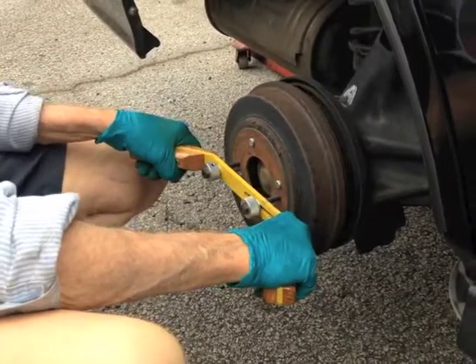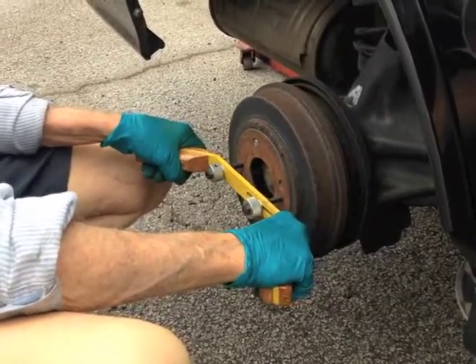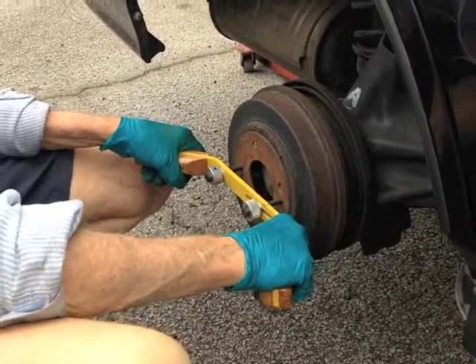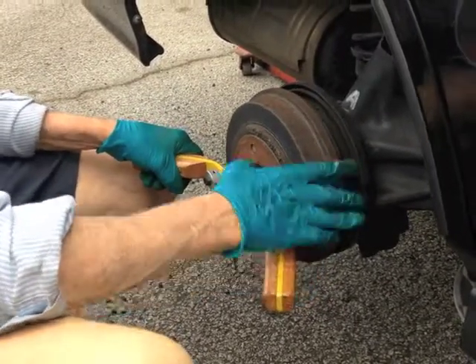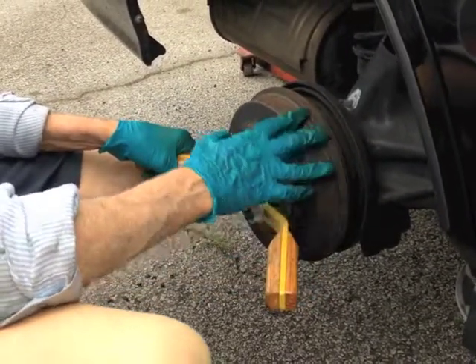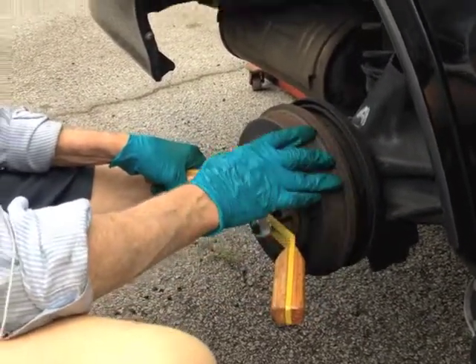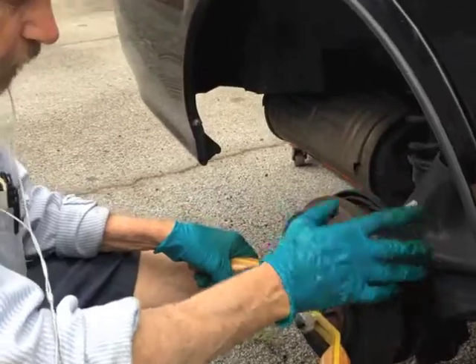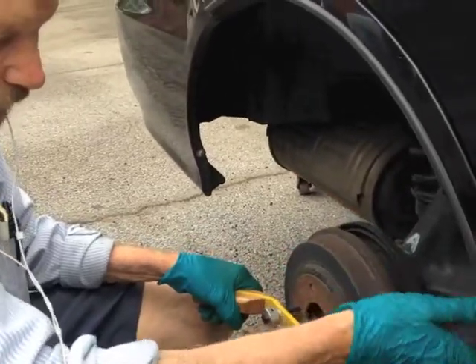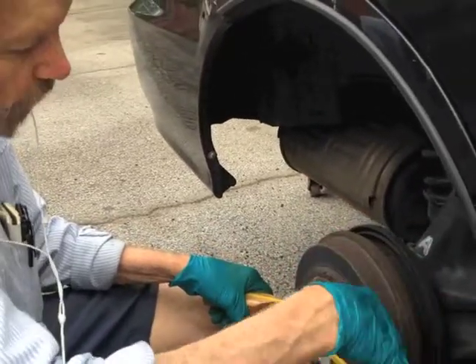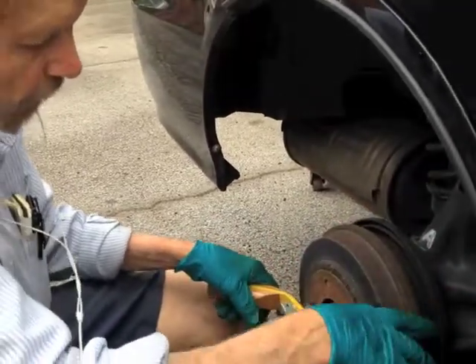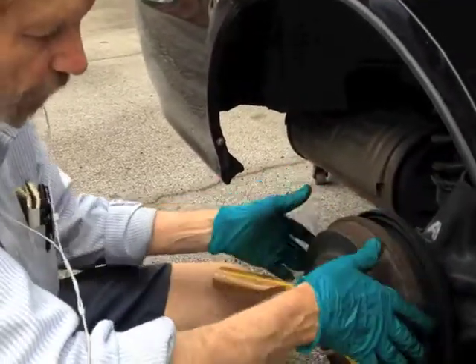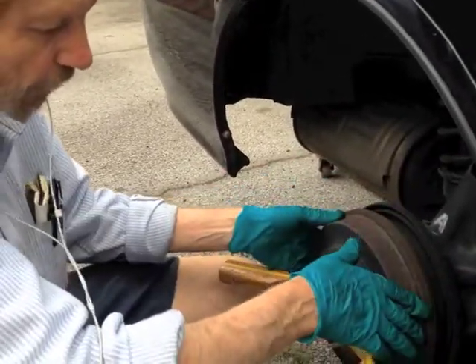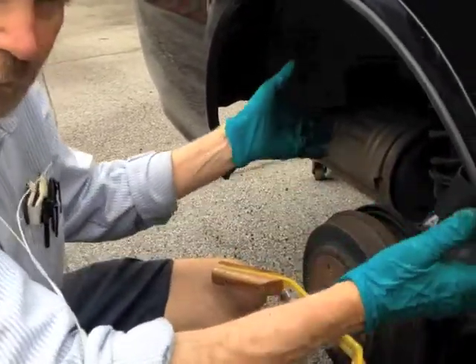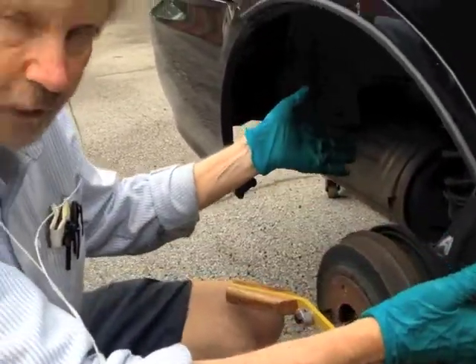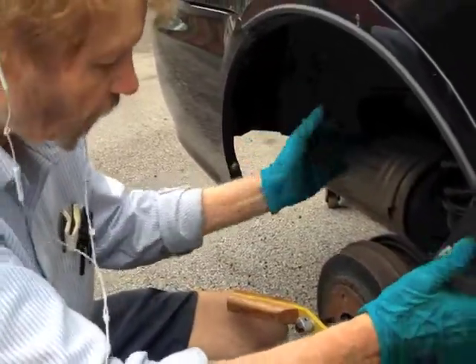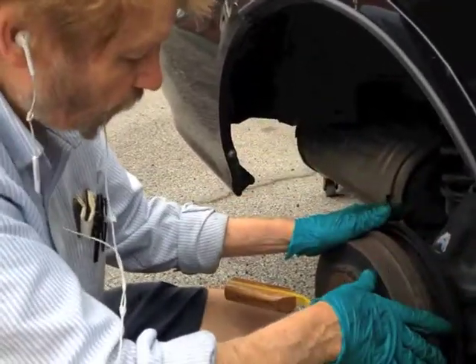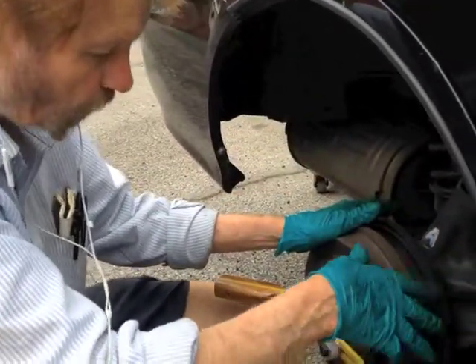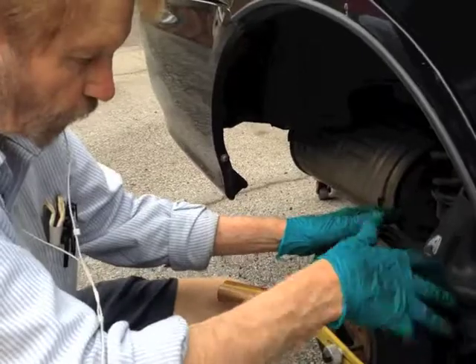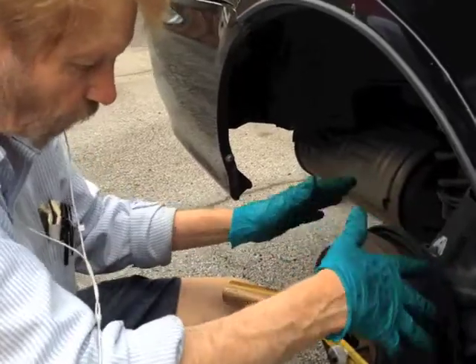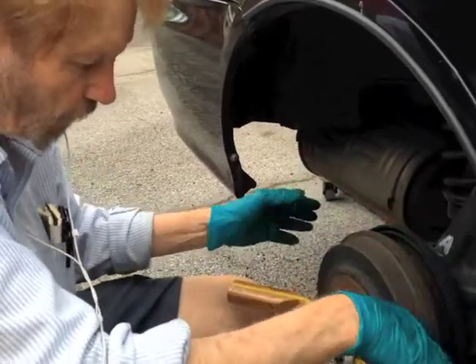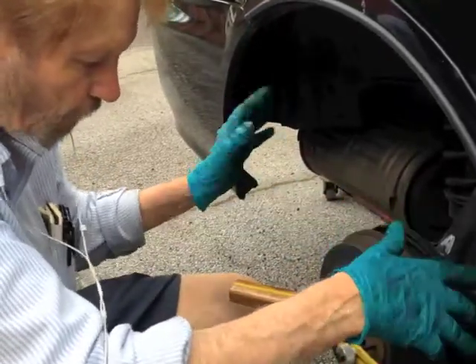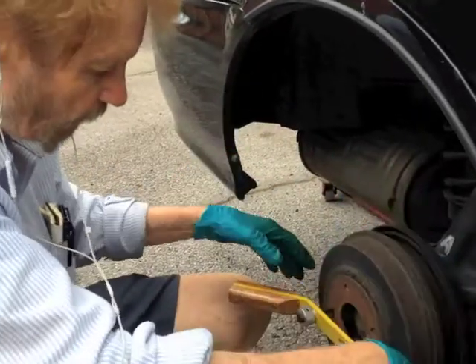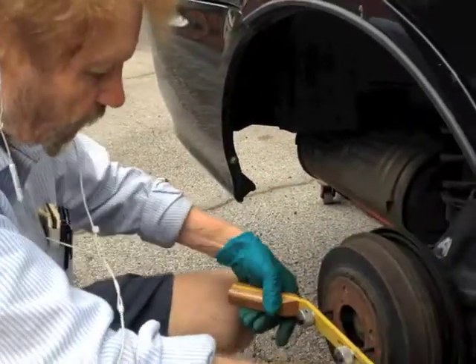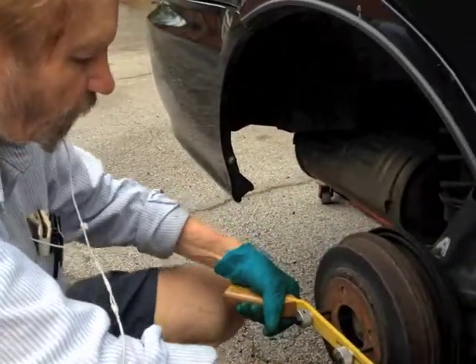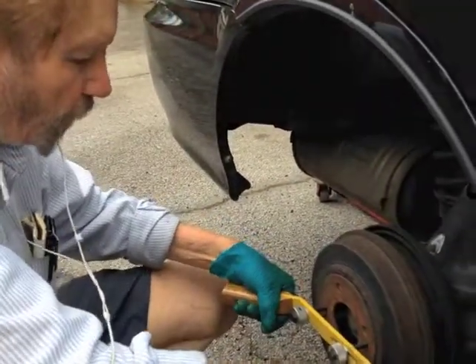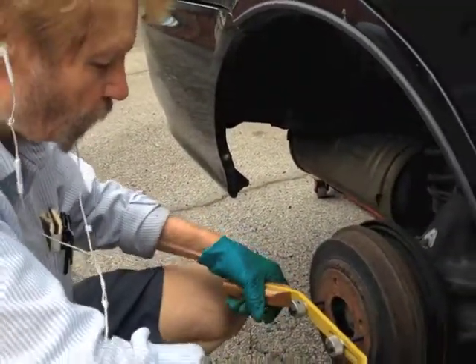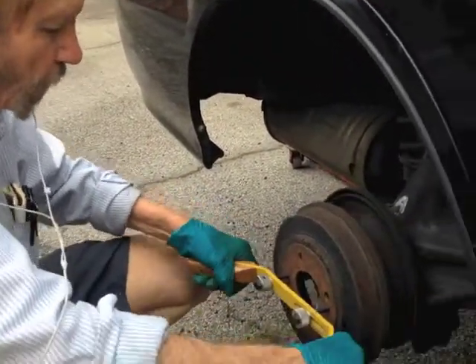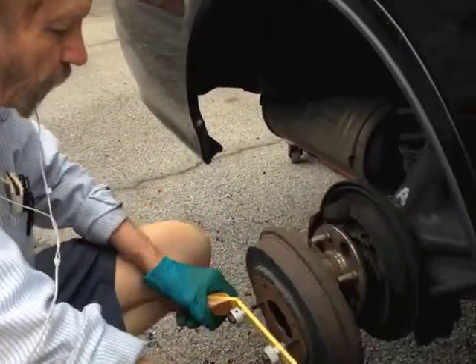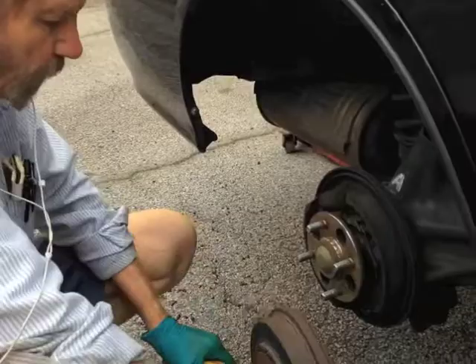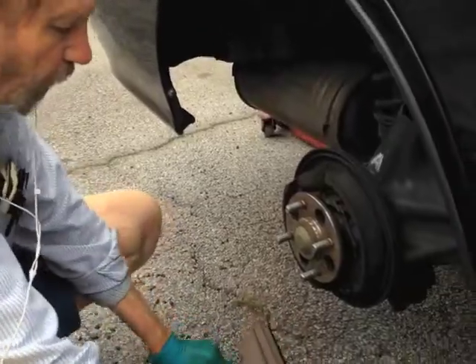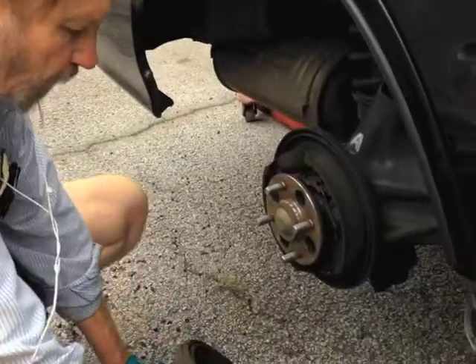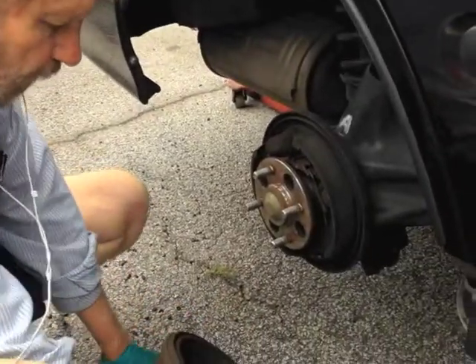It's good to have something underneath here. You can use this as a puller because drums can get very hot, and if the car comes right in, it can be very difficult for a mechanic to work without rags and other things. But with this tool, you don't have a problem.